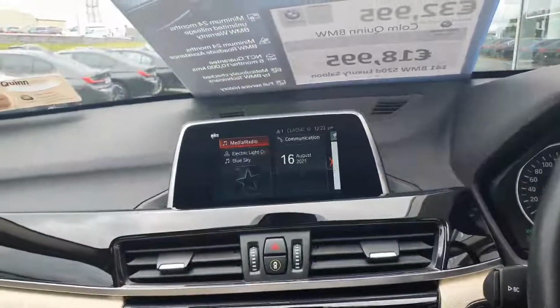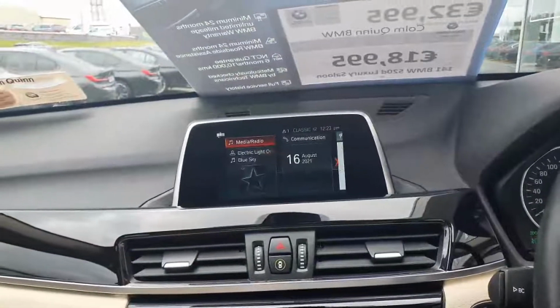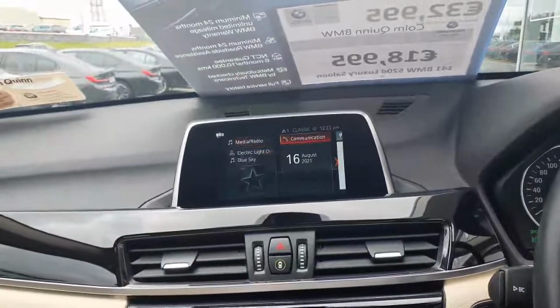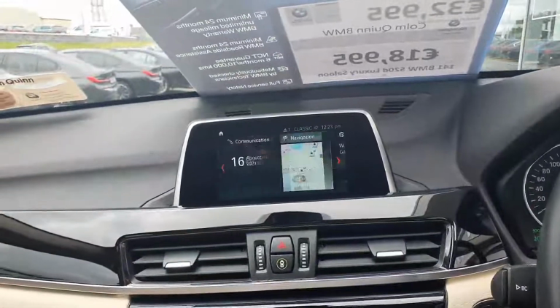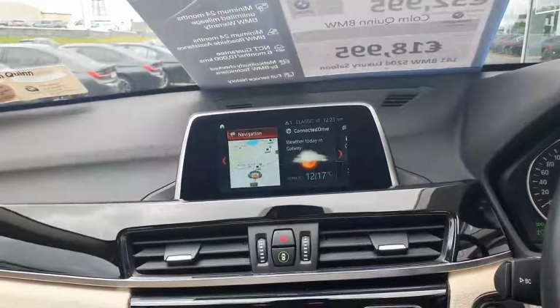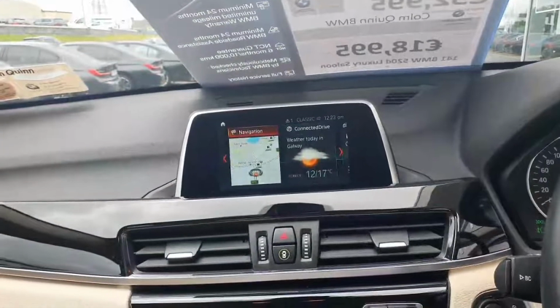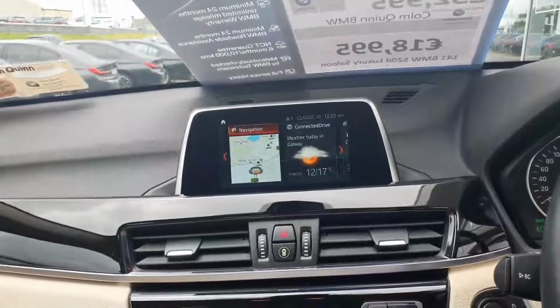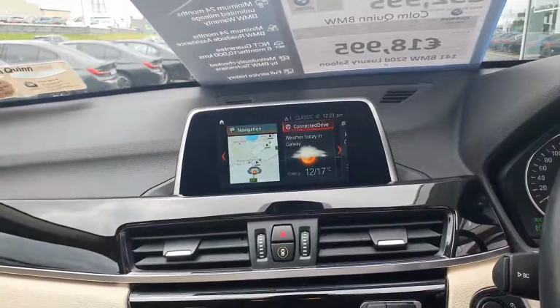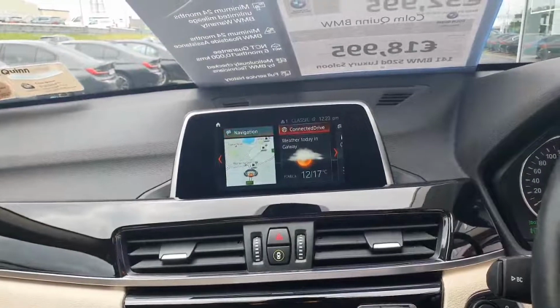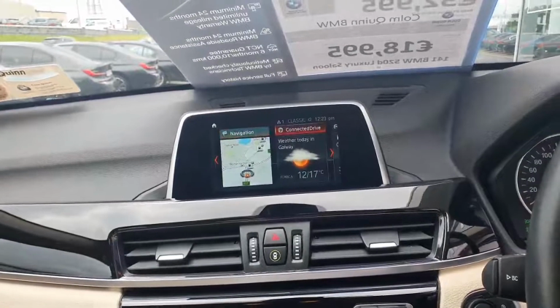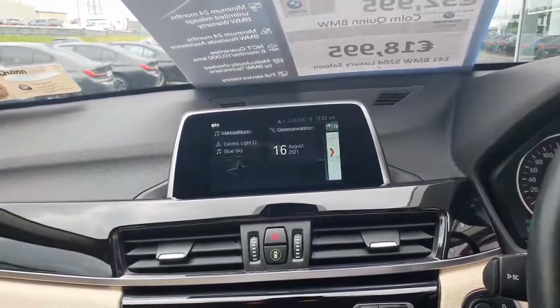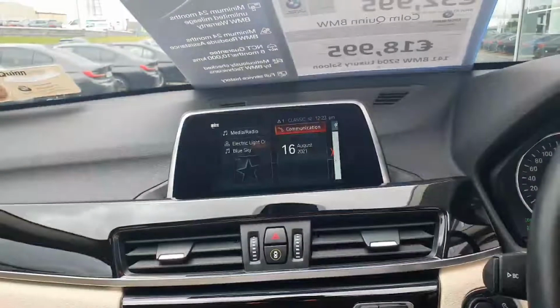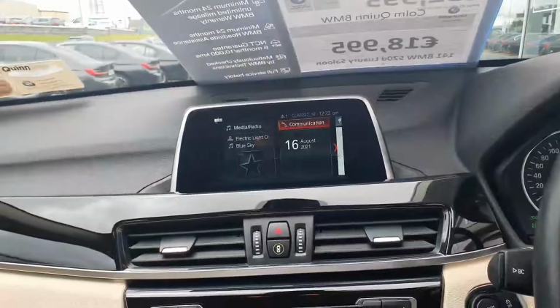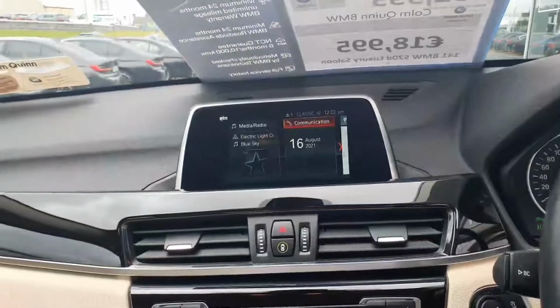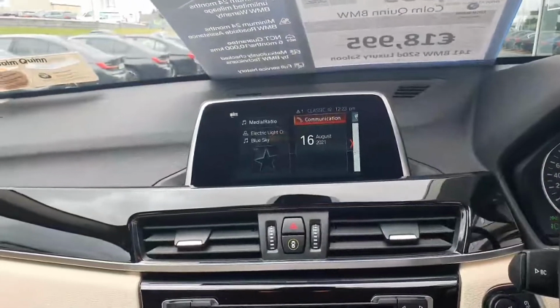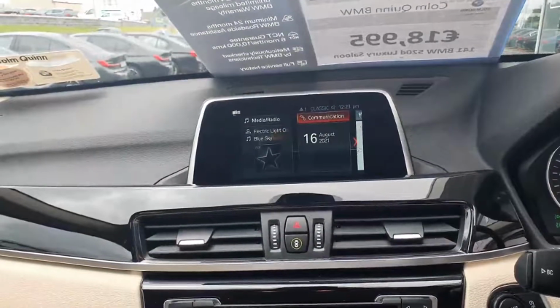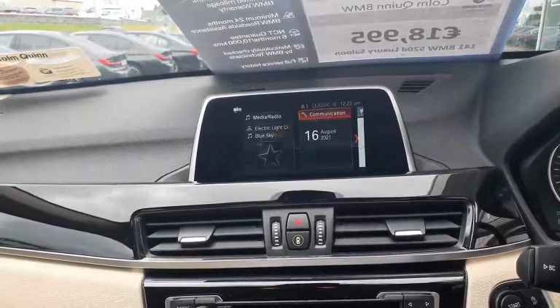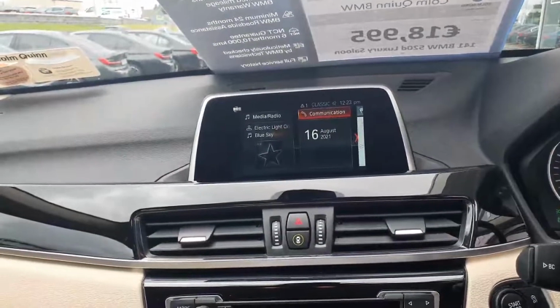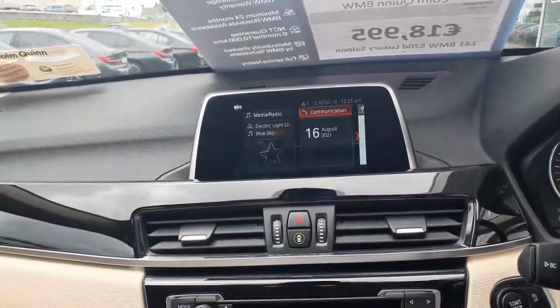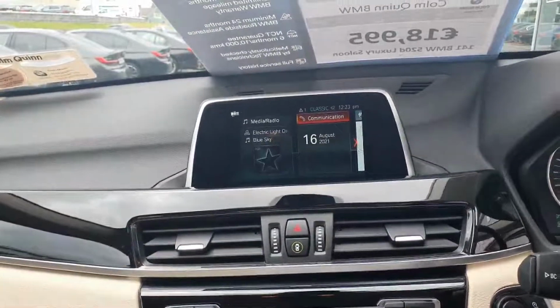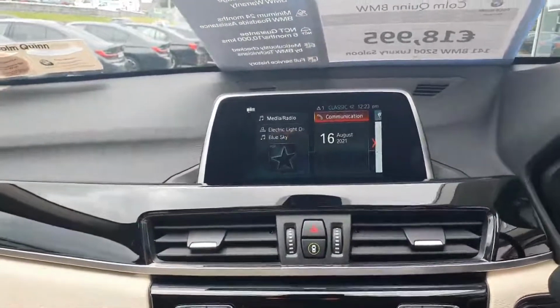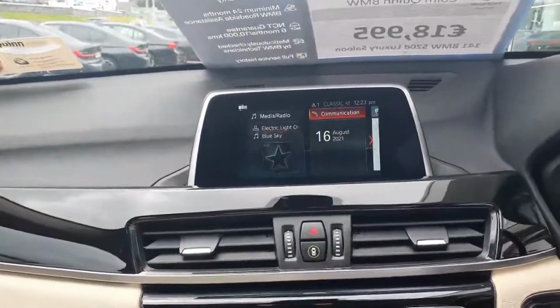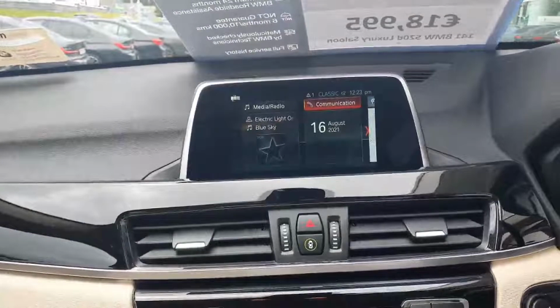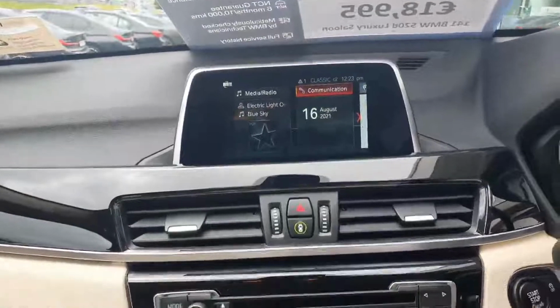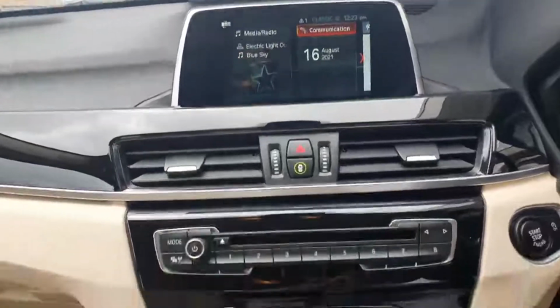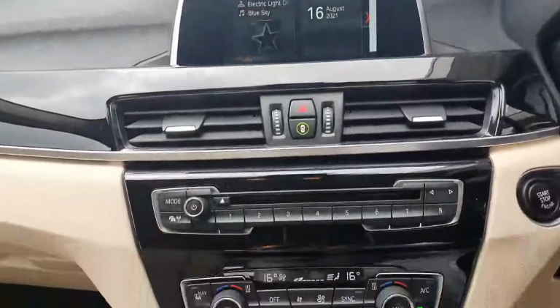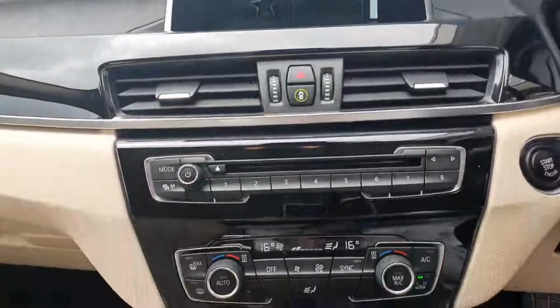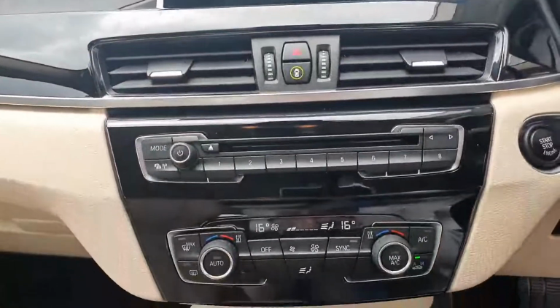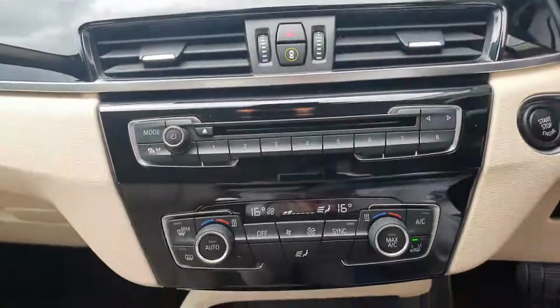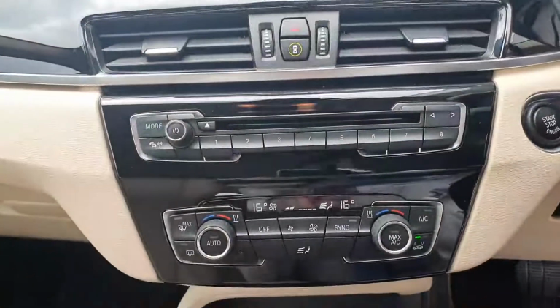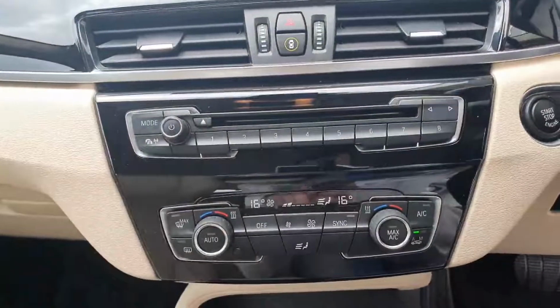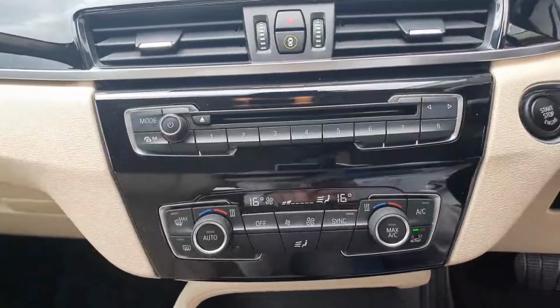This car comes with BMW navigation, Connected Drive, and communication for all of your Bluetooth connectivity. It also has dual climate control.